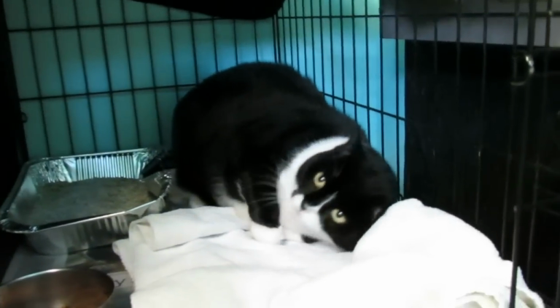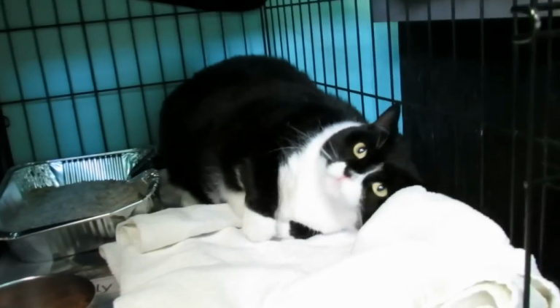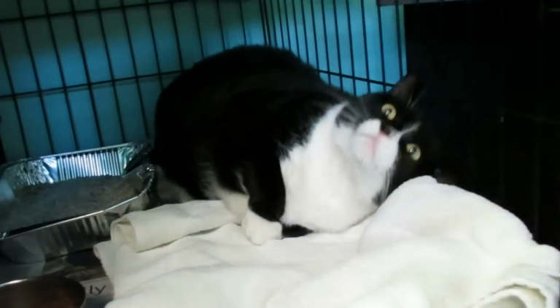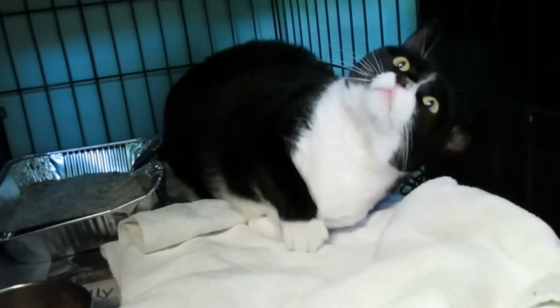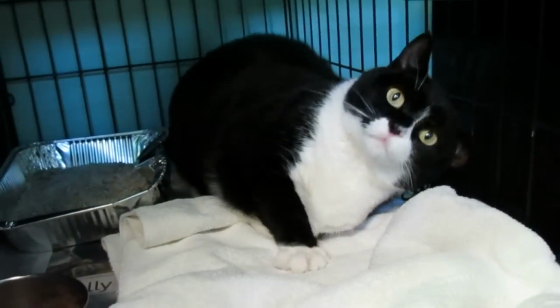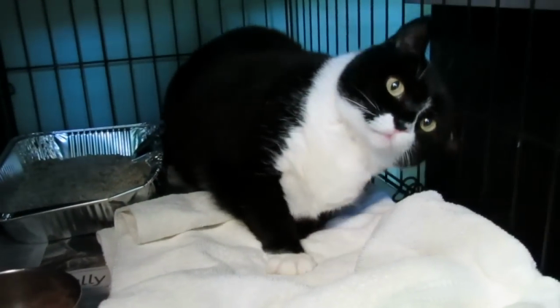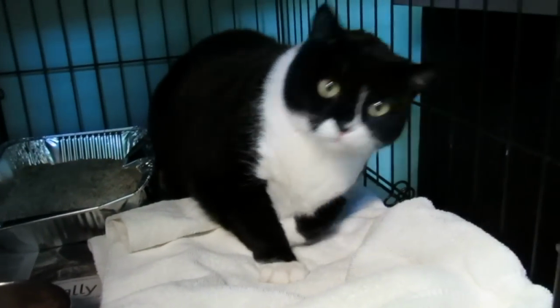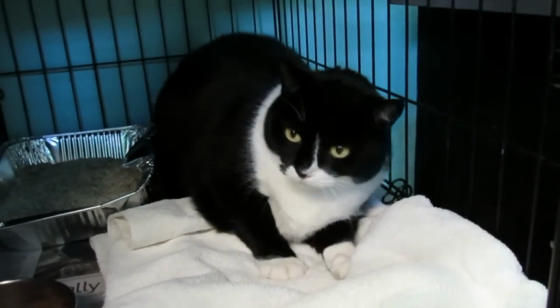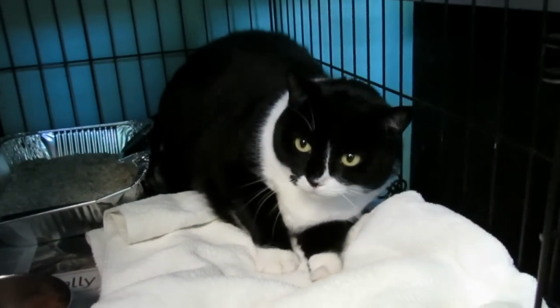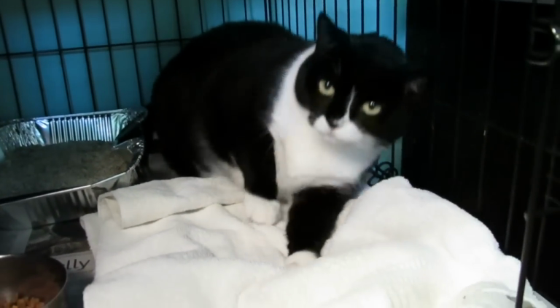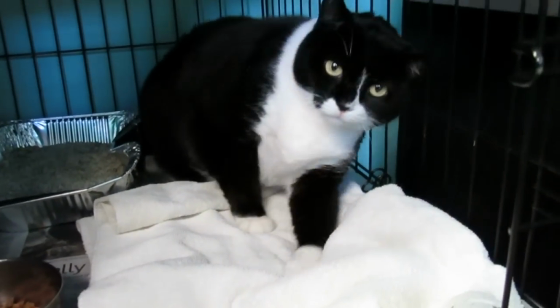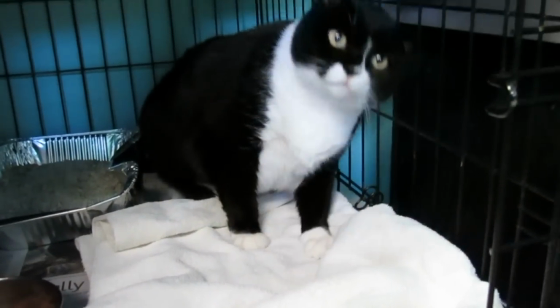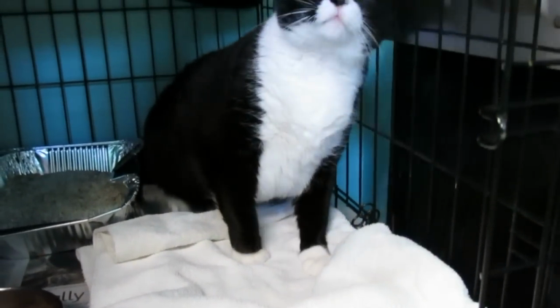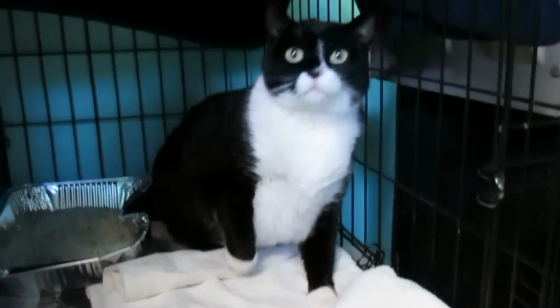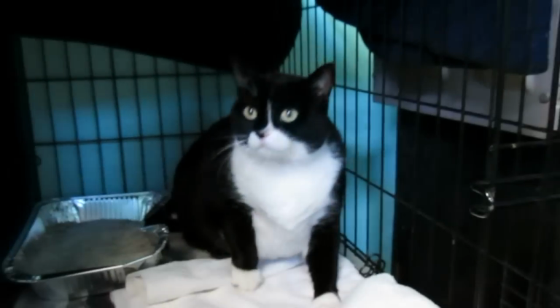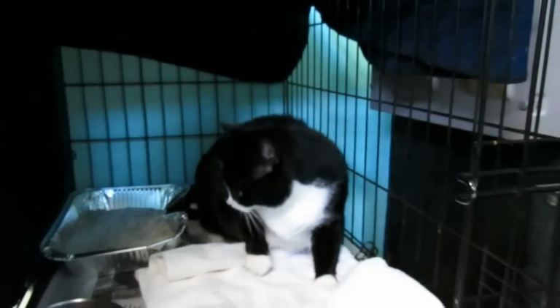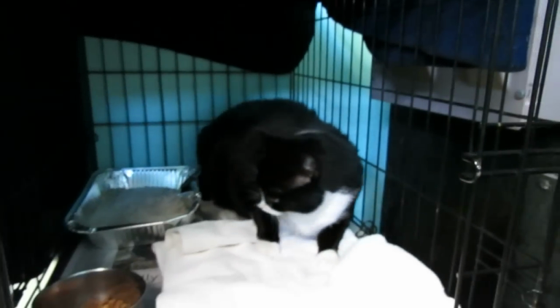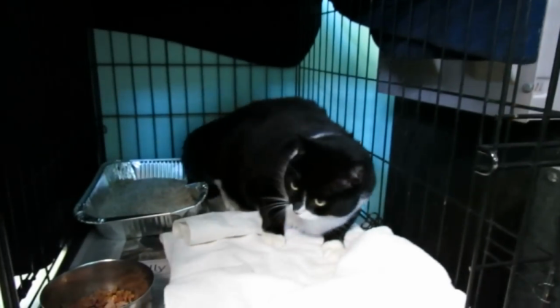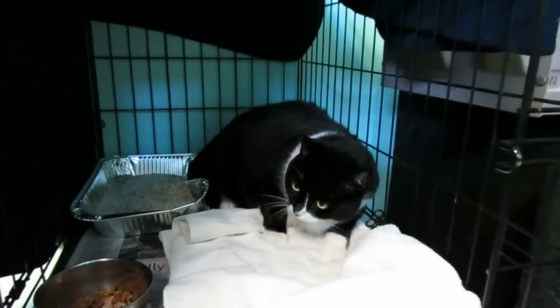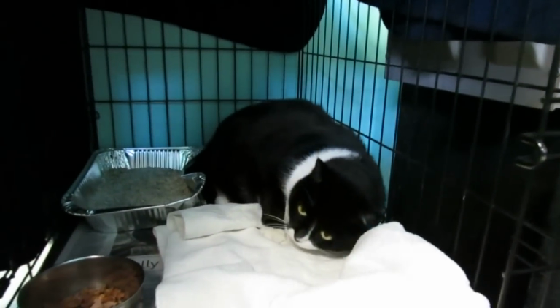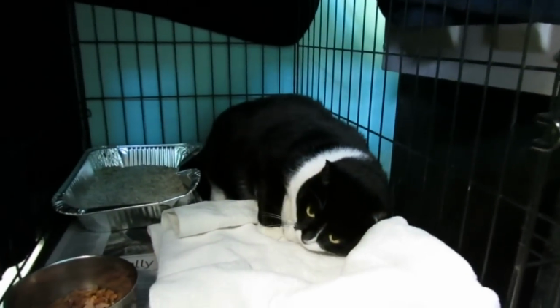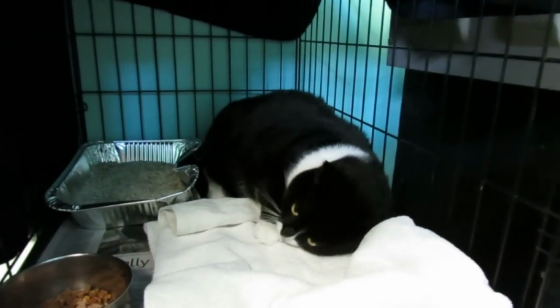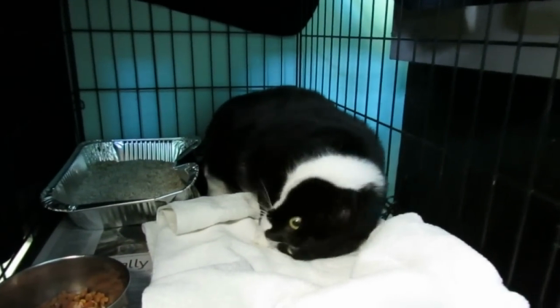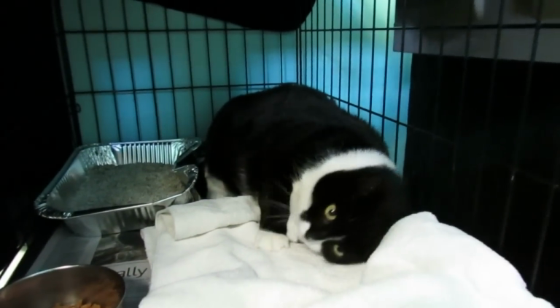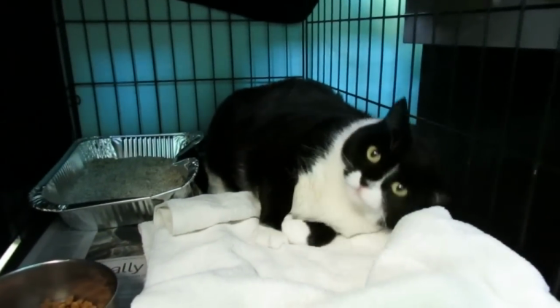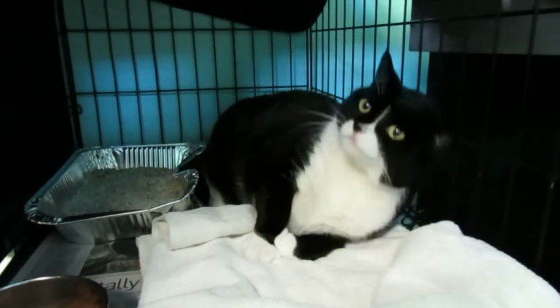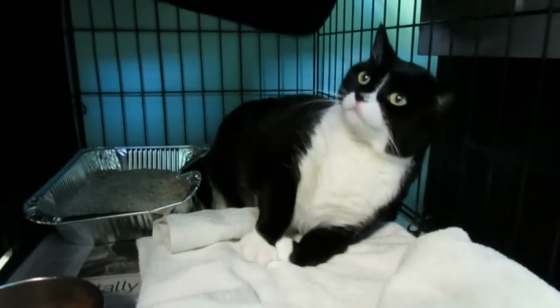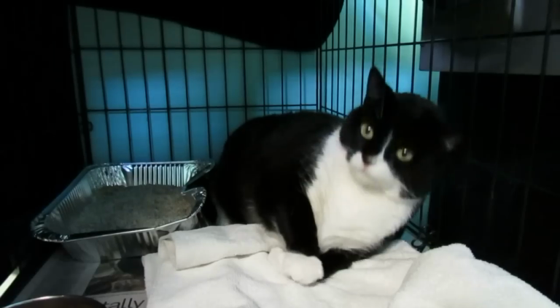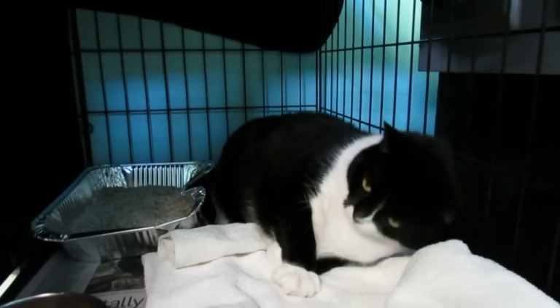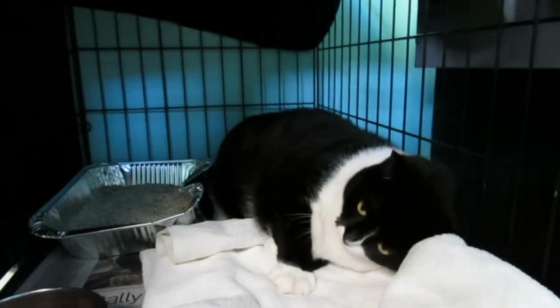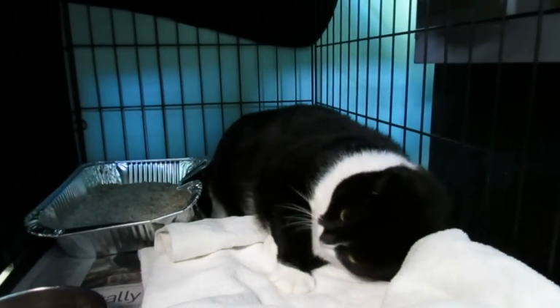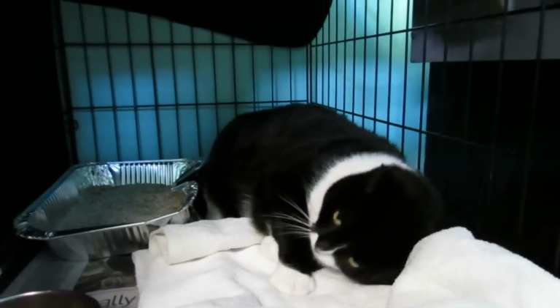She's really sweet and is just looking for attention. She's declawed in the front, so if you were looking for a cat with no claws, she's been declawed in the front. And she's just a really sweet girl, young adult.